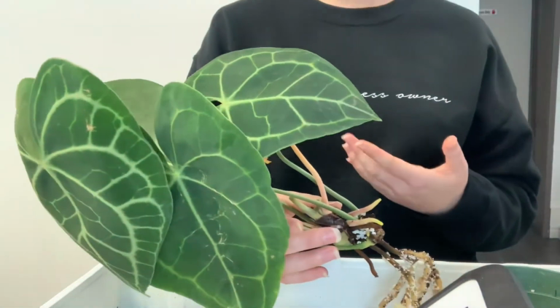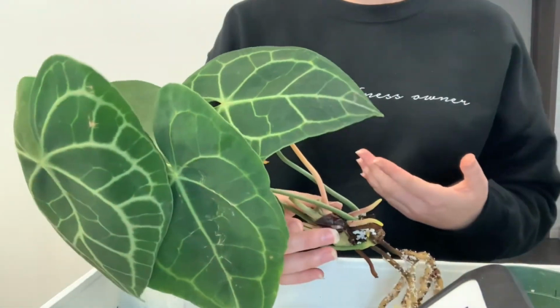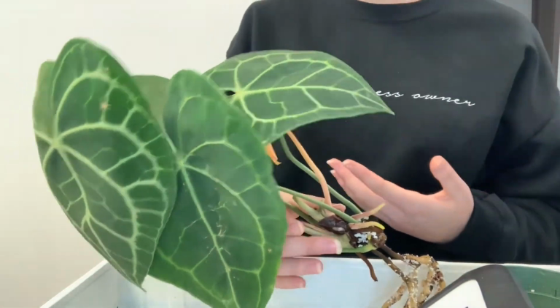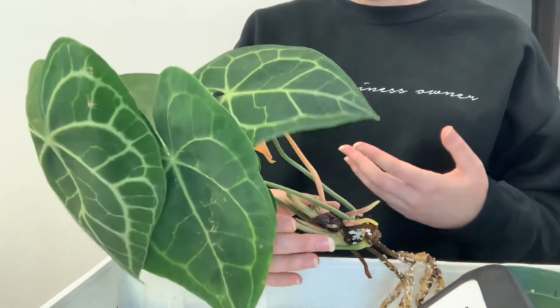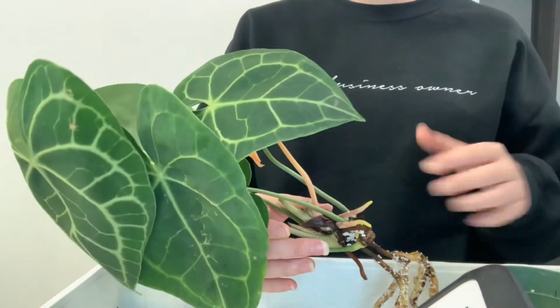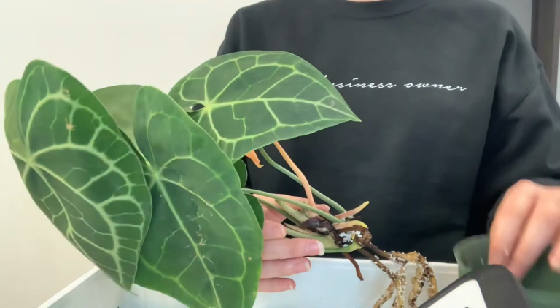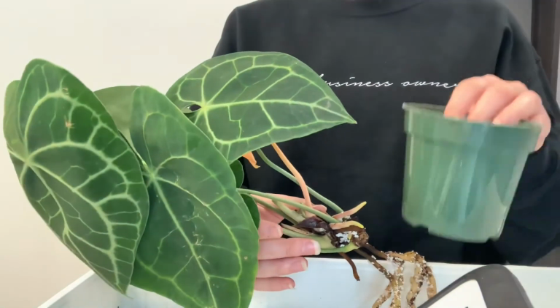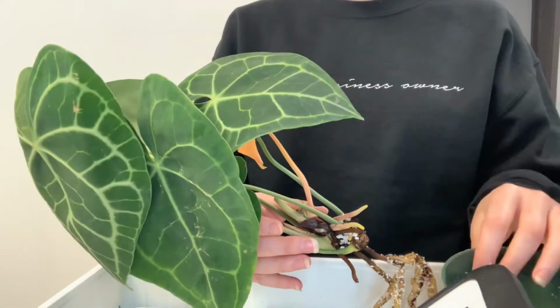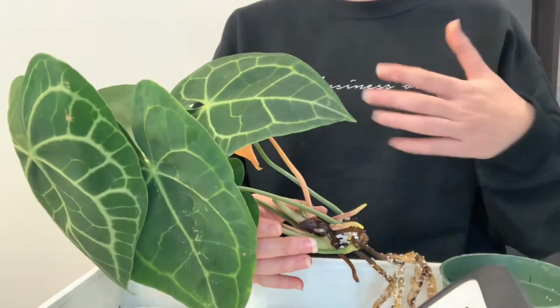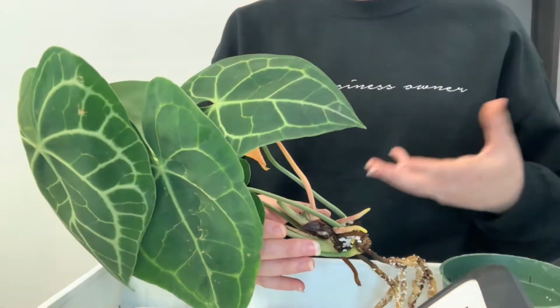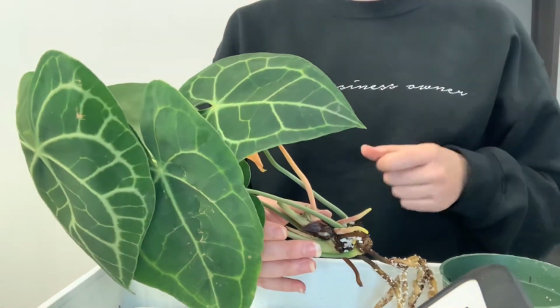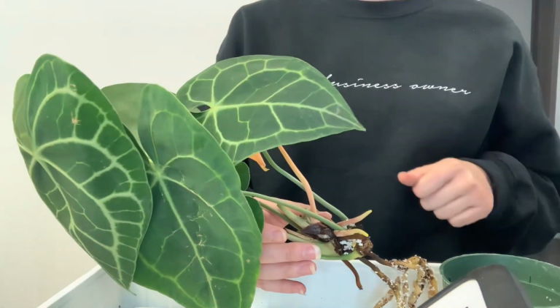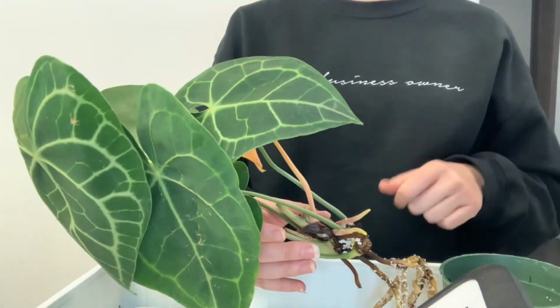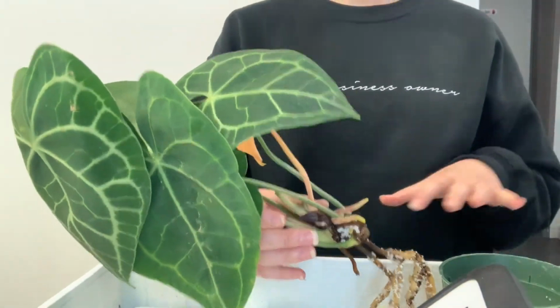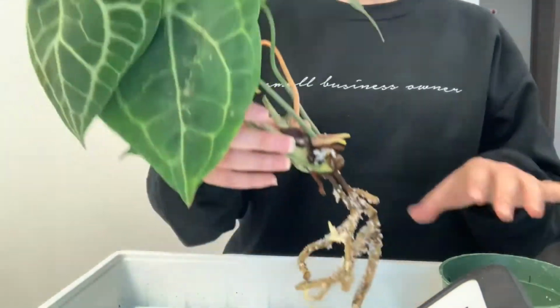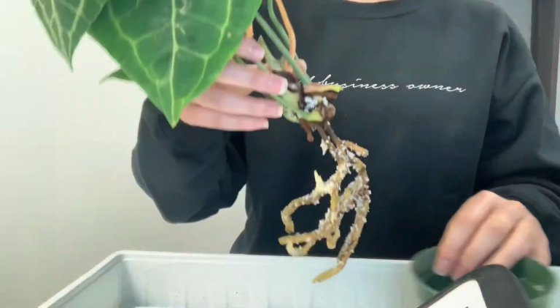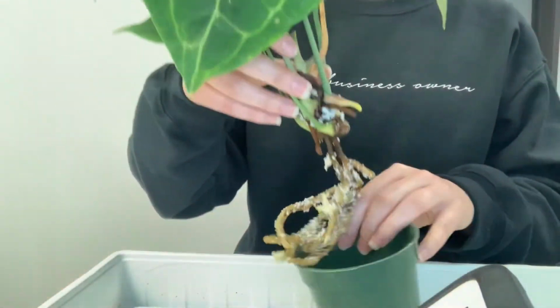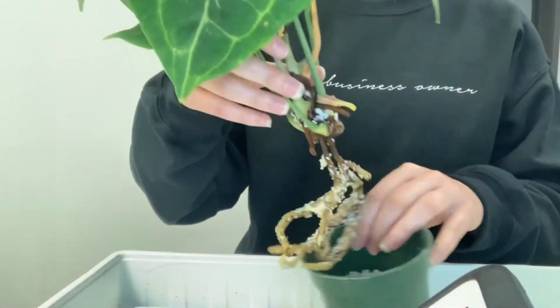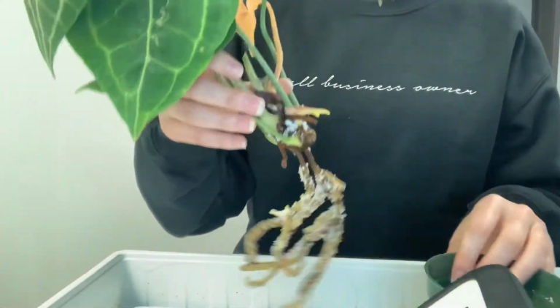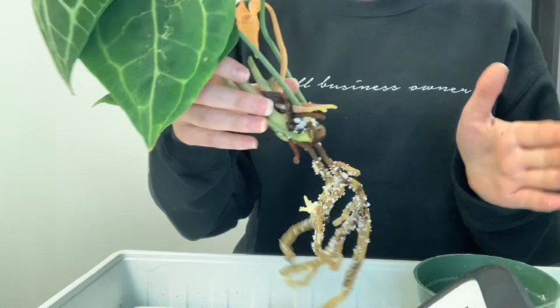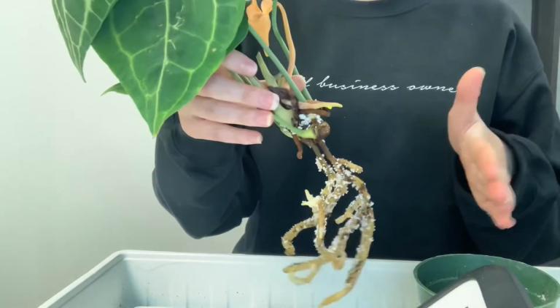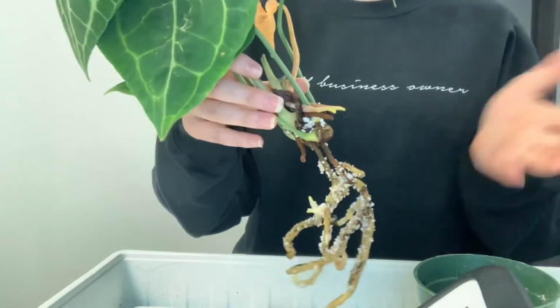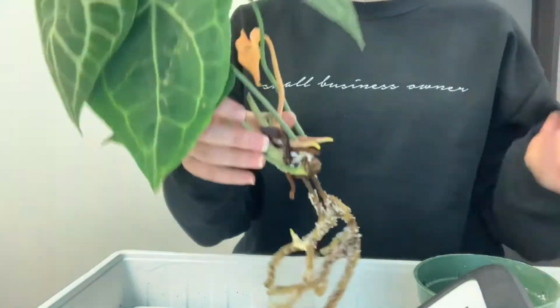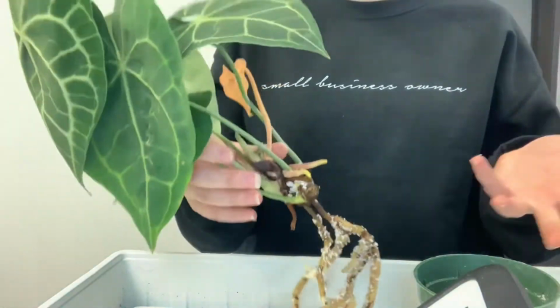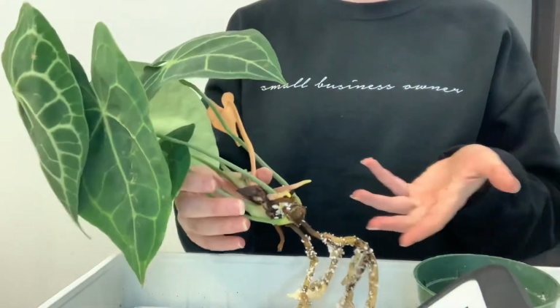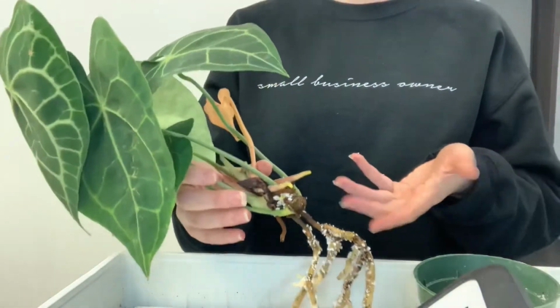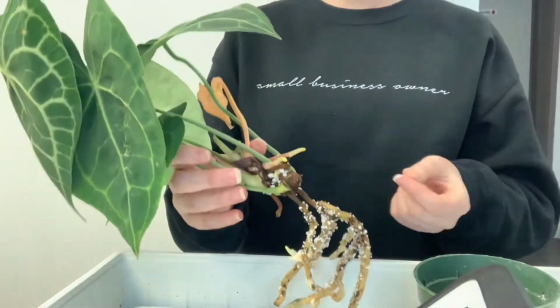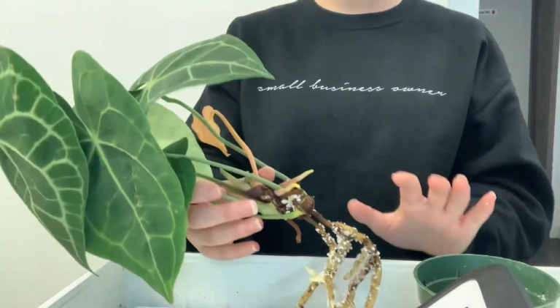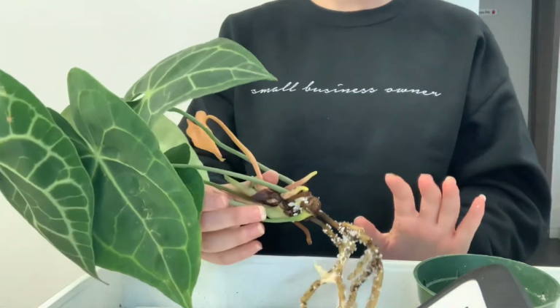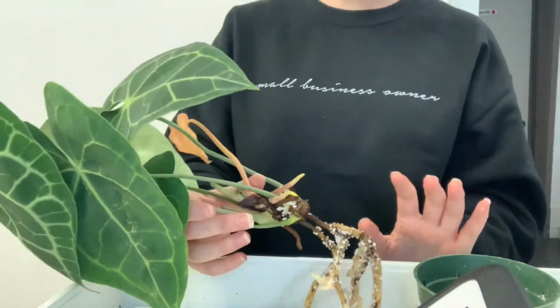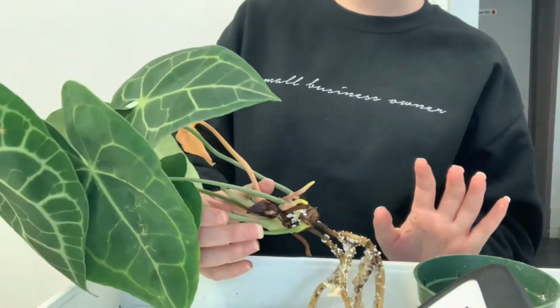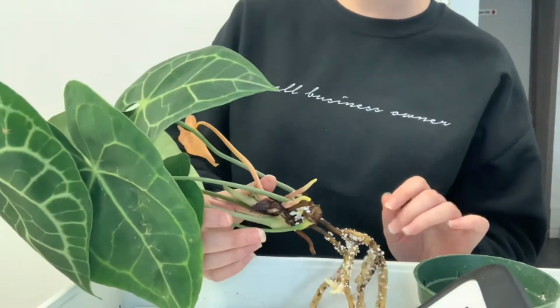That's what I wanted to show you guys — I'm sure you don't want to watch me pot this back in. It's pretty plain and simple: I'm just going to put them in, put some soil around, tap tap tap, water it in as usual, and then we're going to be set.